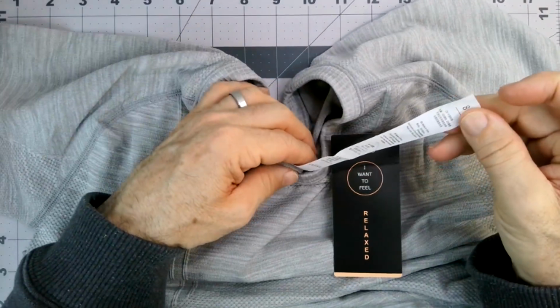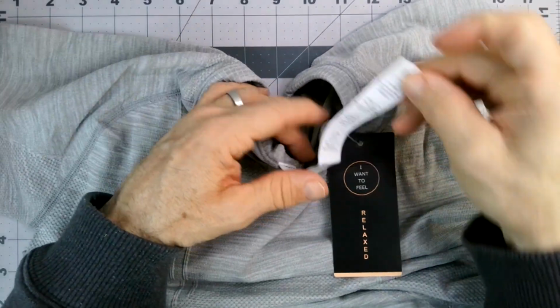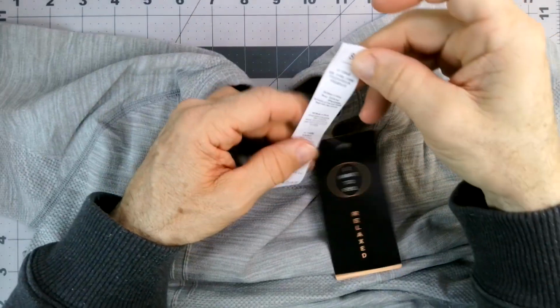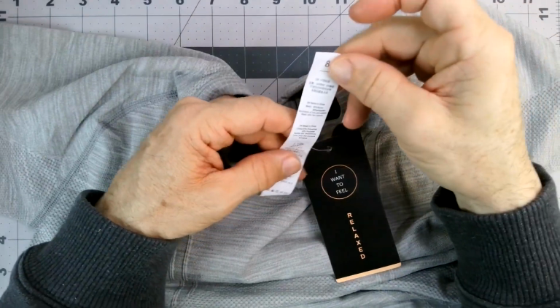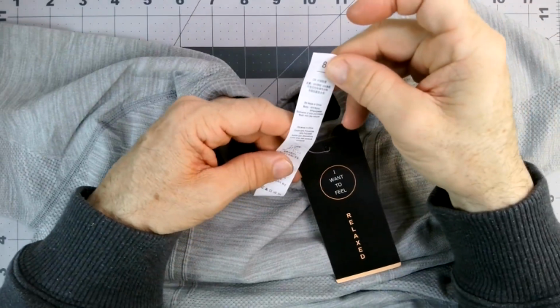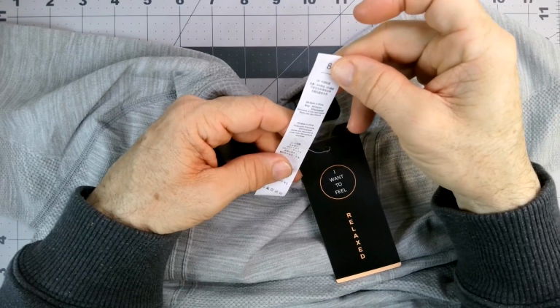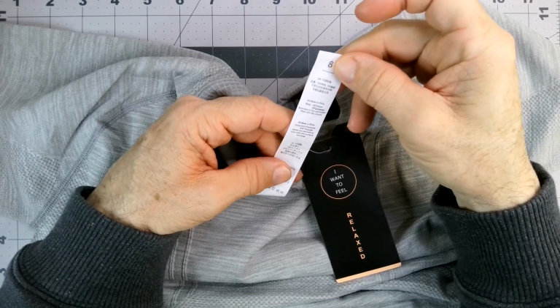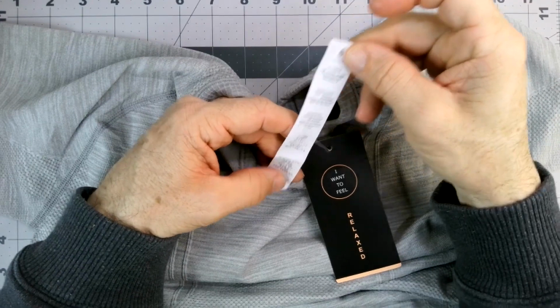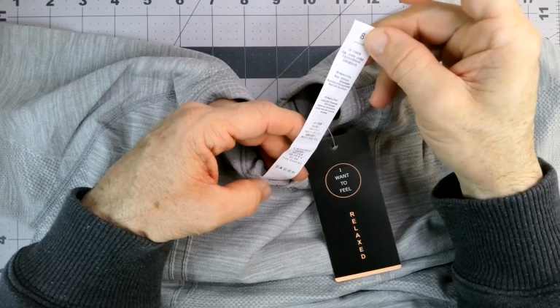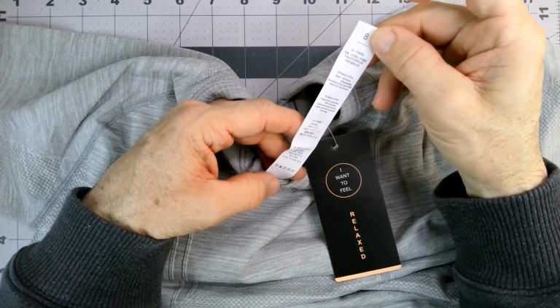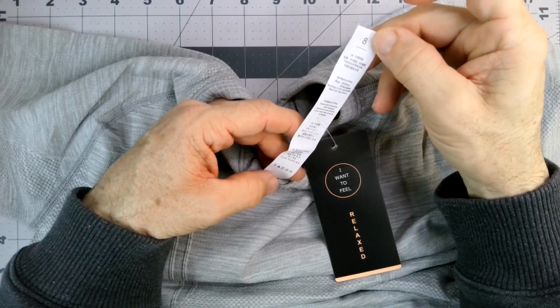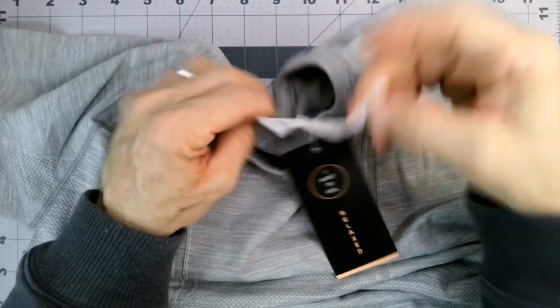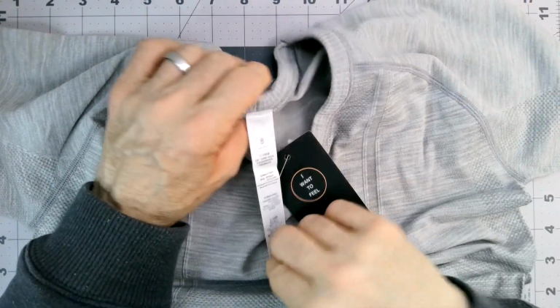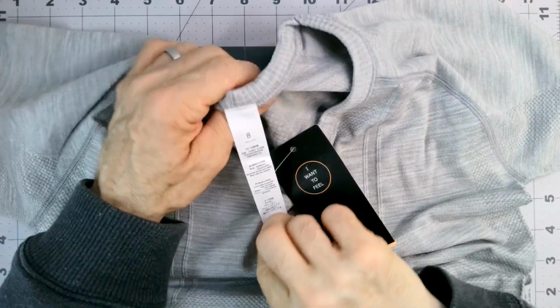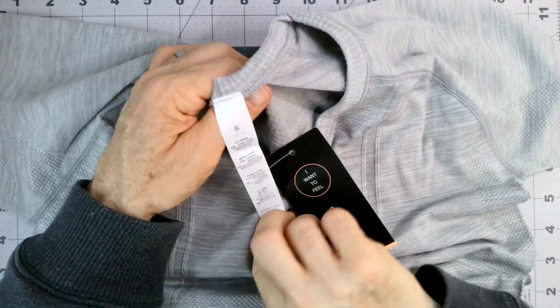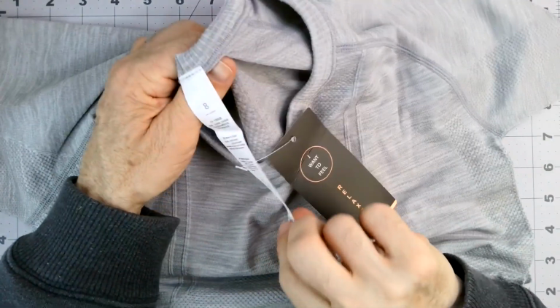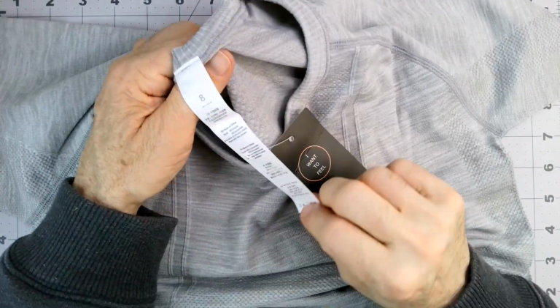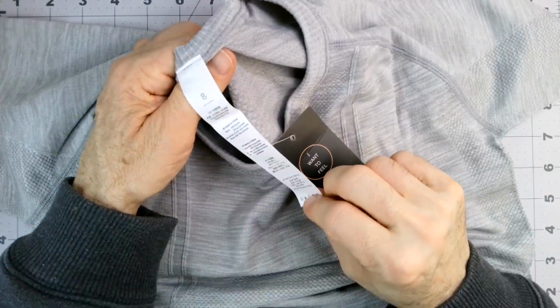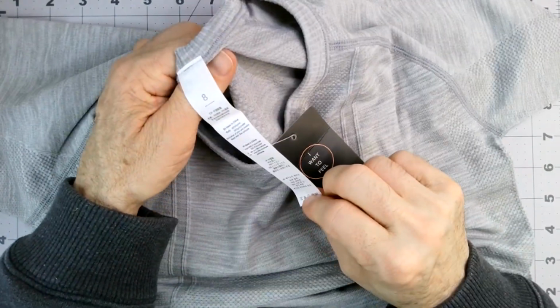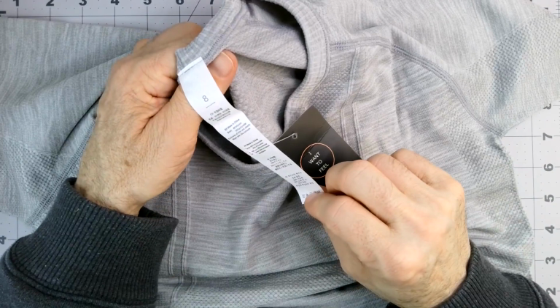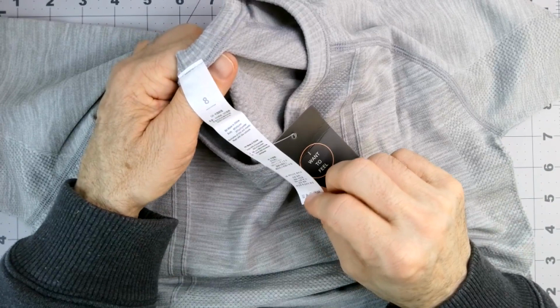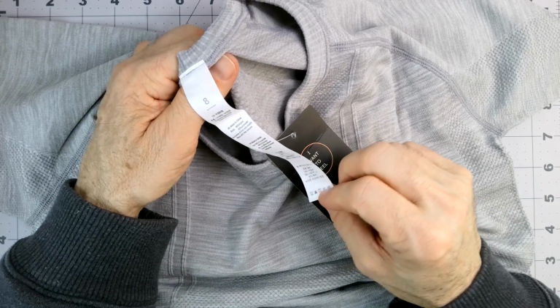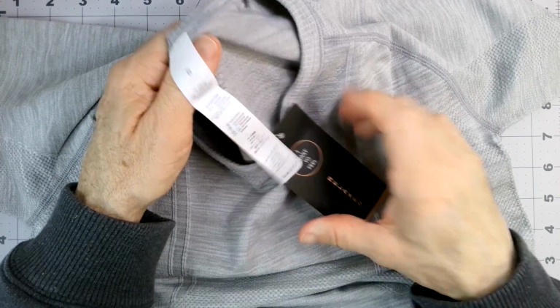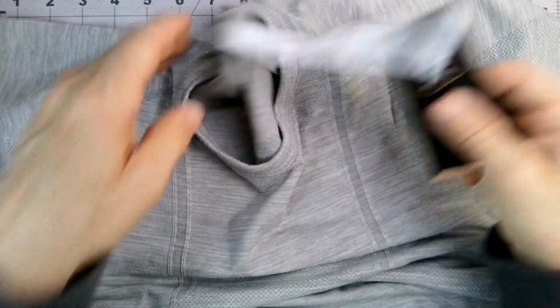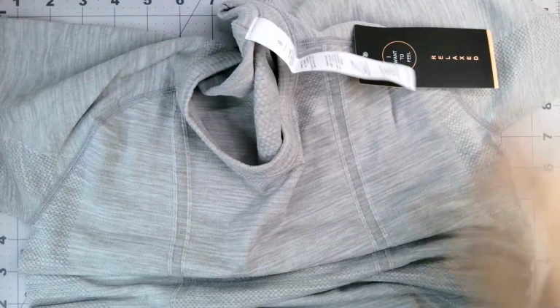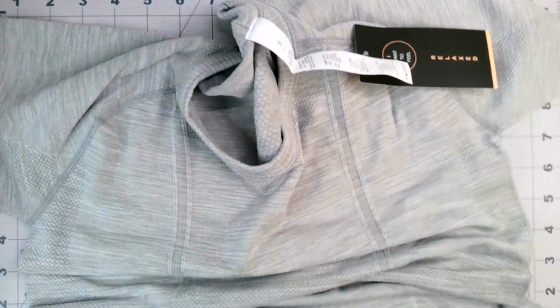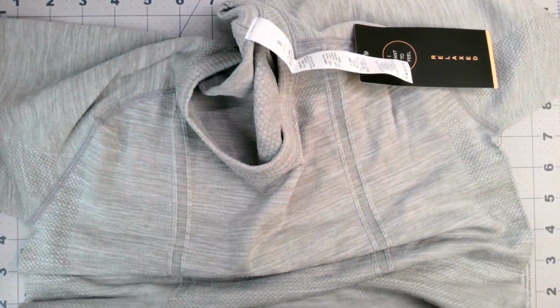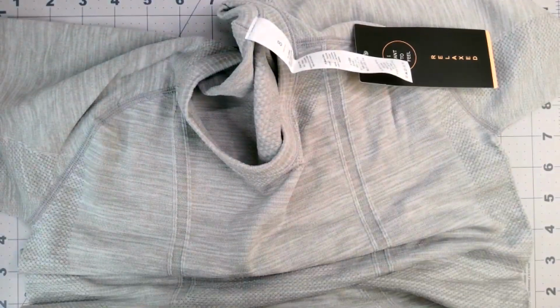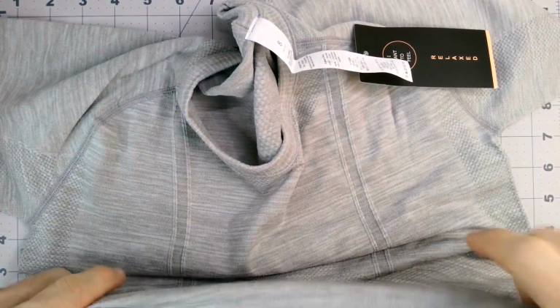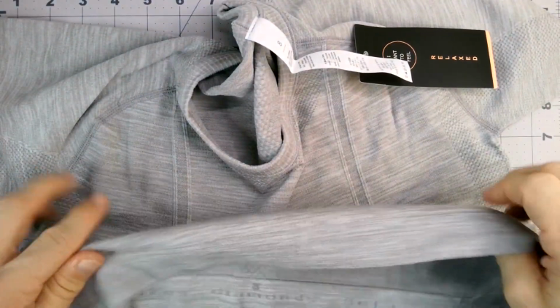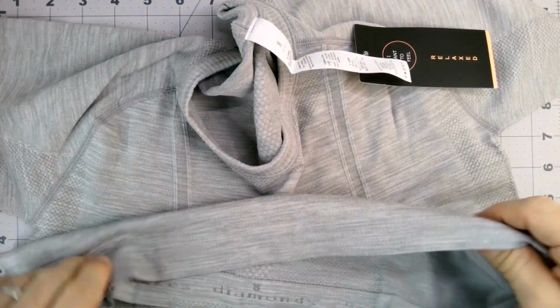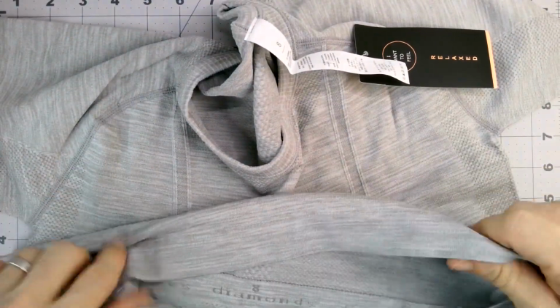Care instructions — I don't really see any special care instructions. So, there we go.